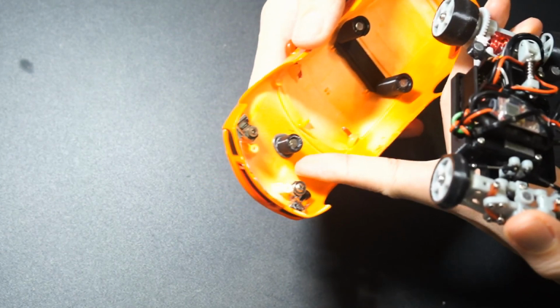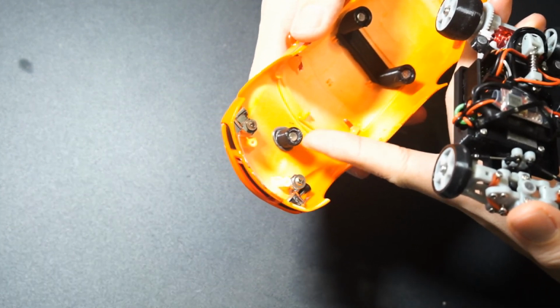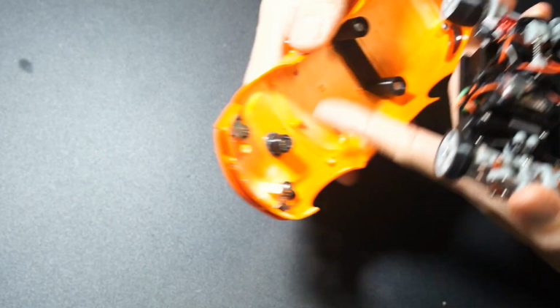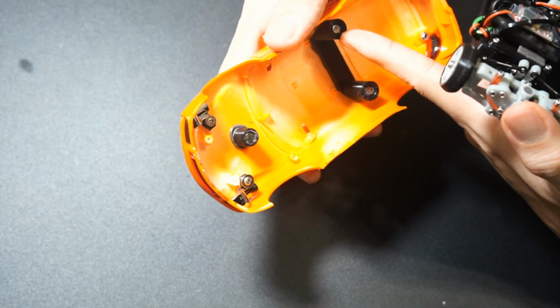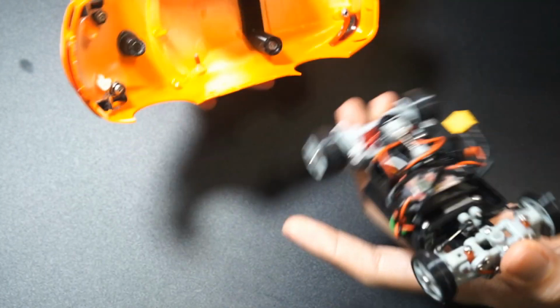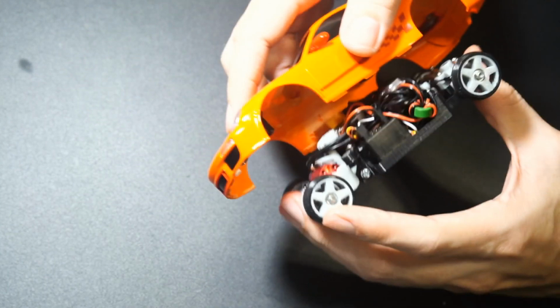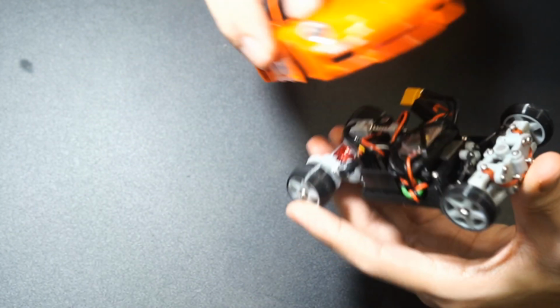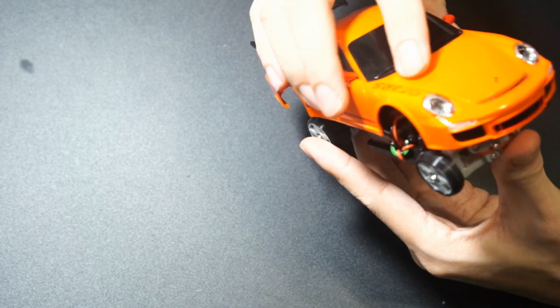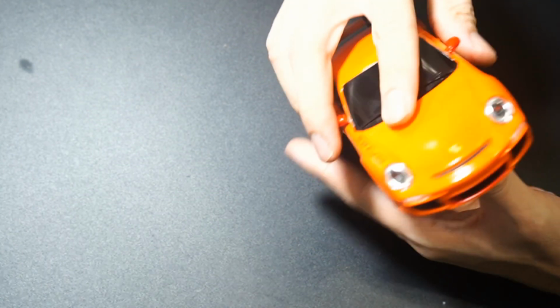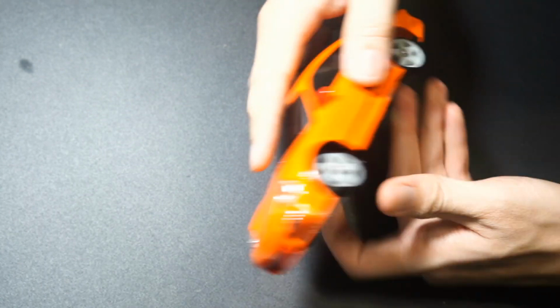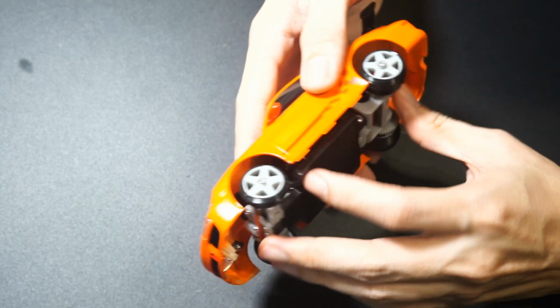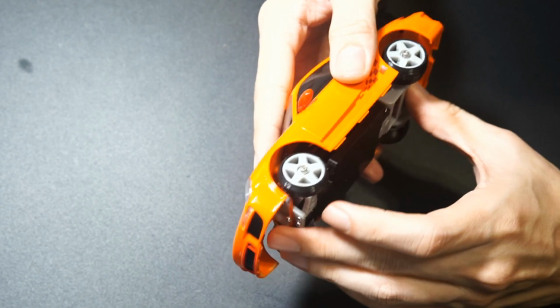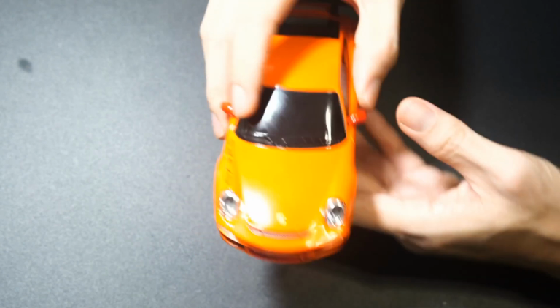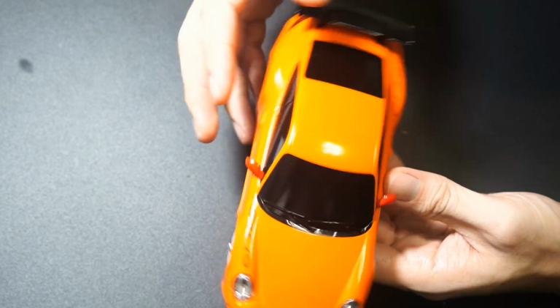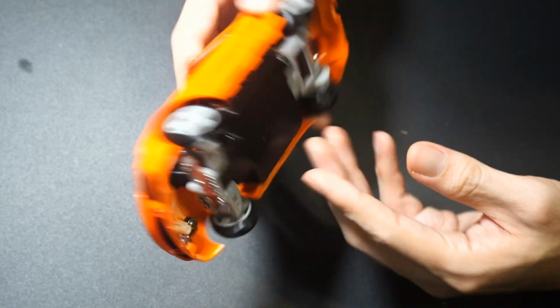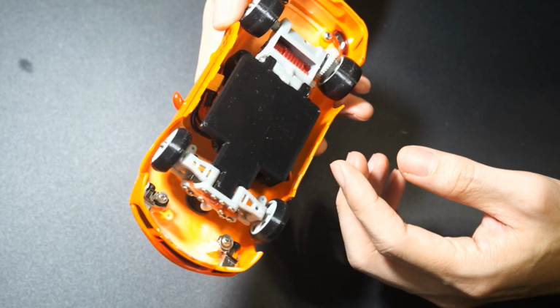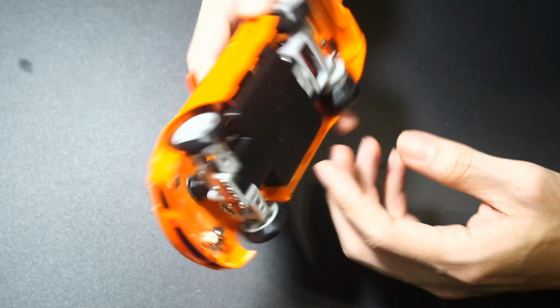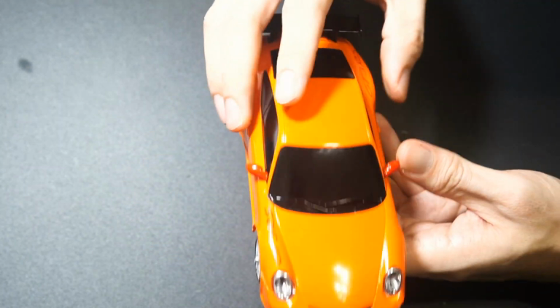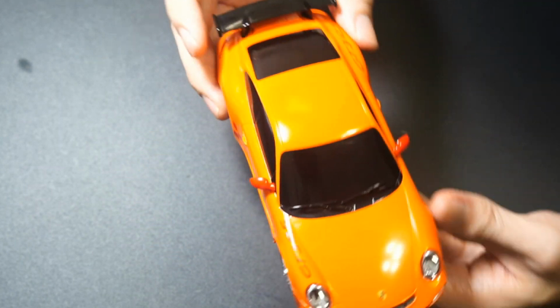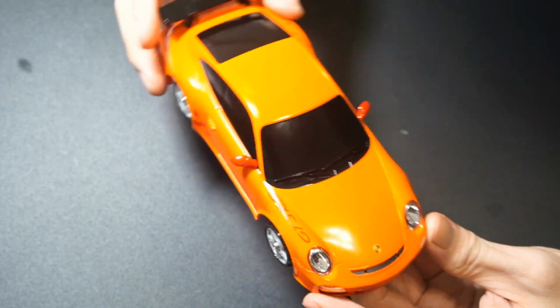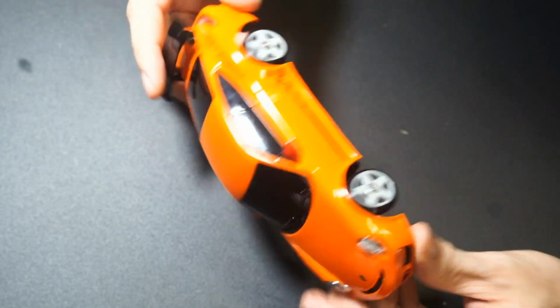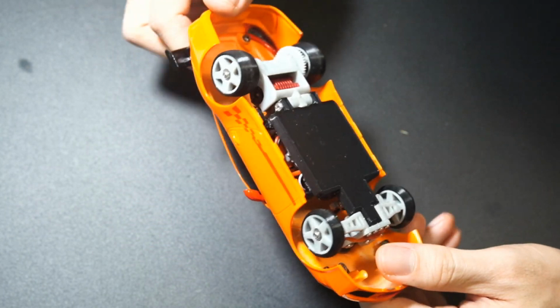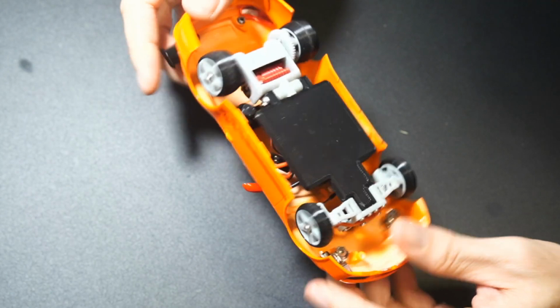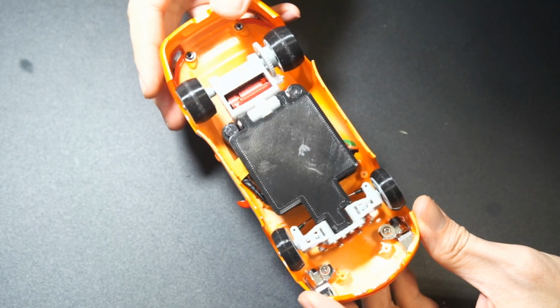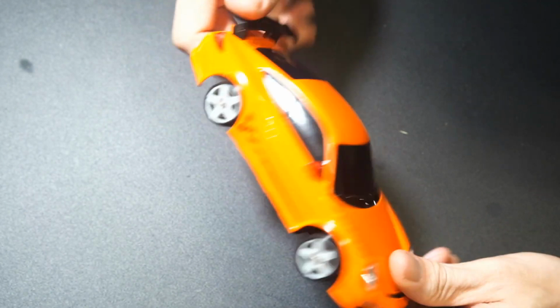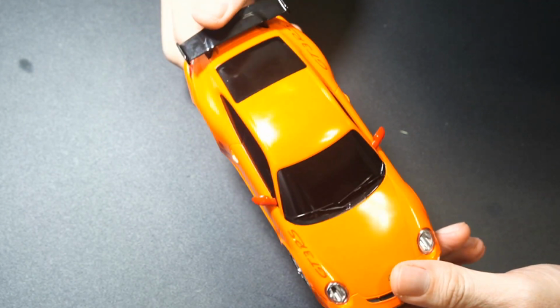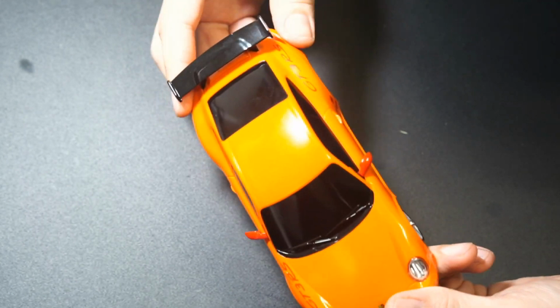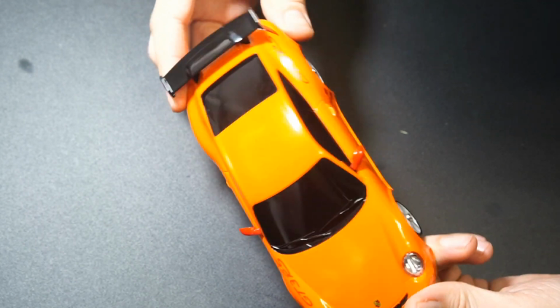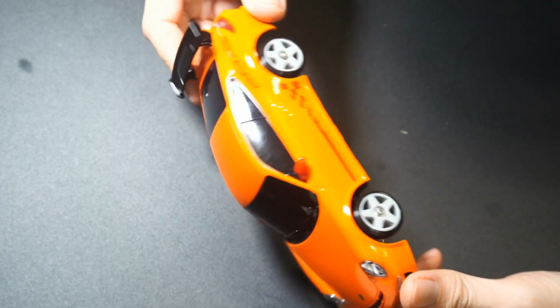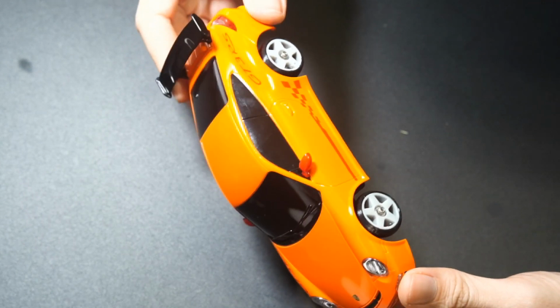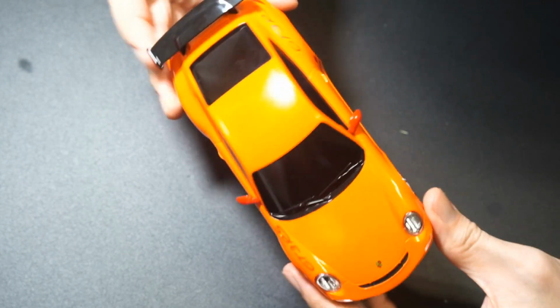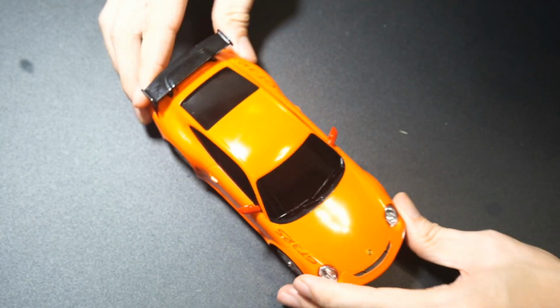It just snaps on just like that, so it's super easy to put on — quite brainless. Because this is actually keyed slightly, it's a really solid connection. We have a quick video to show you how I did it, and I'm going to show you how it rides and drives.